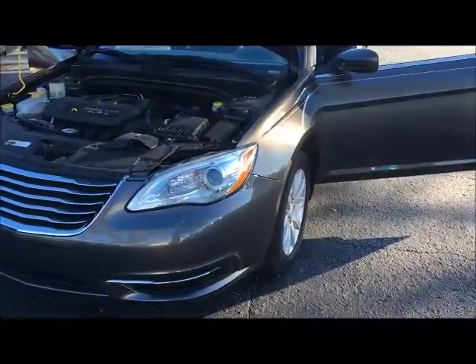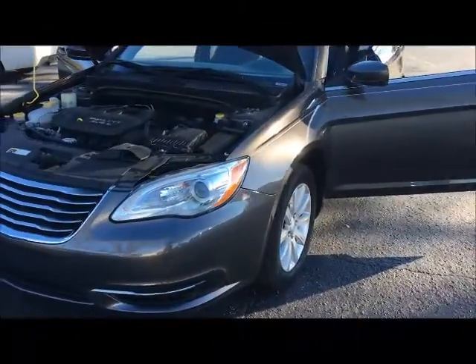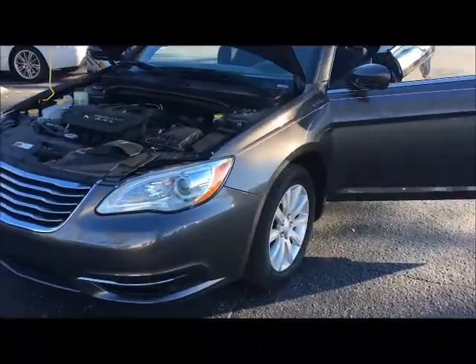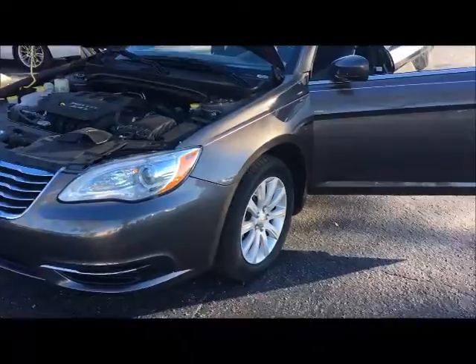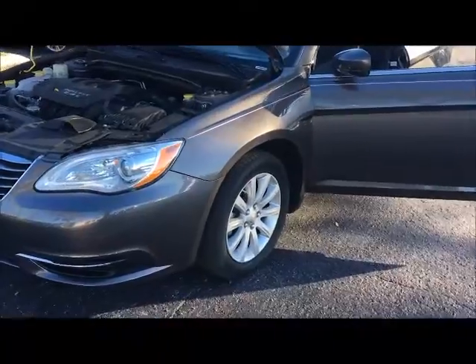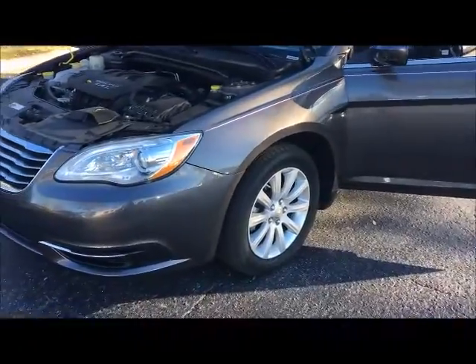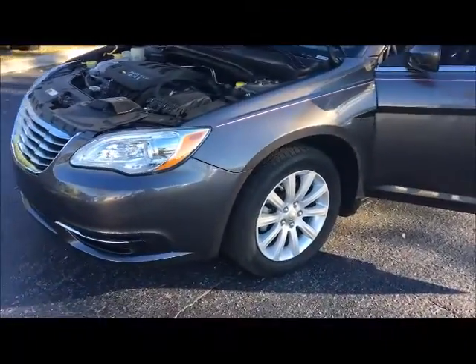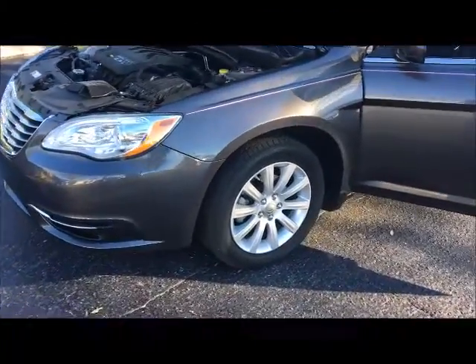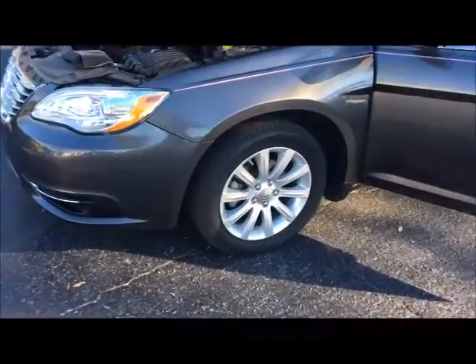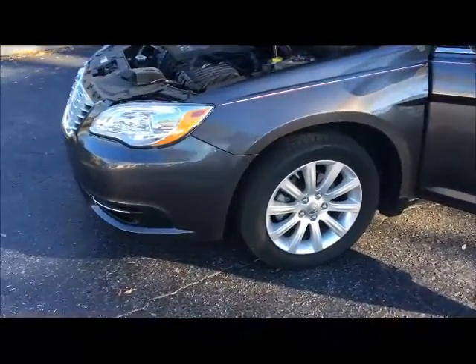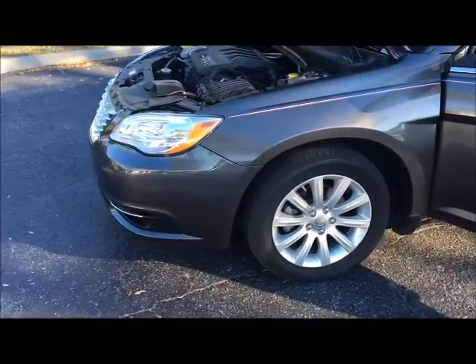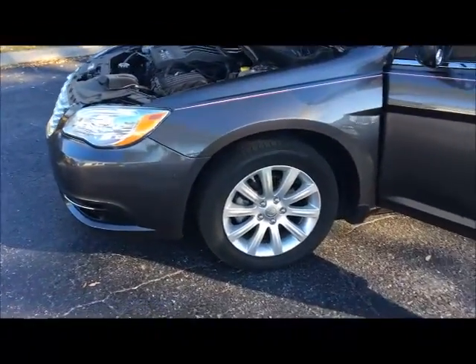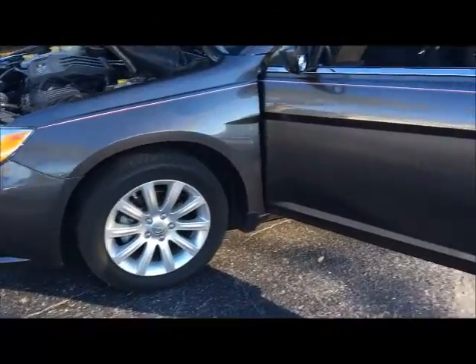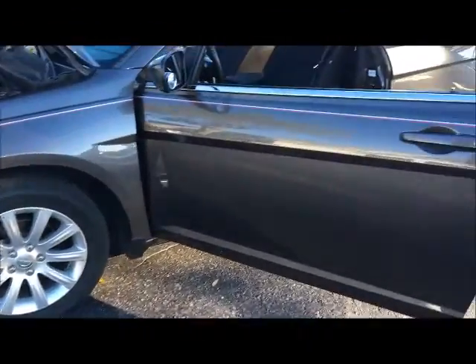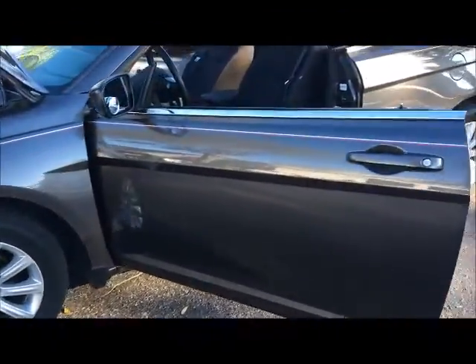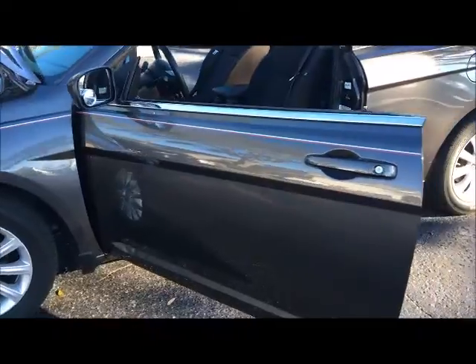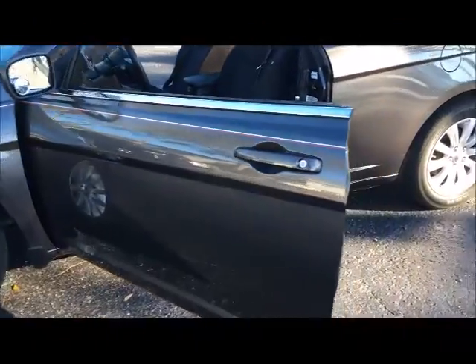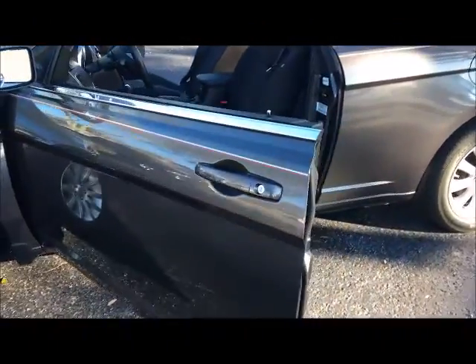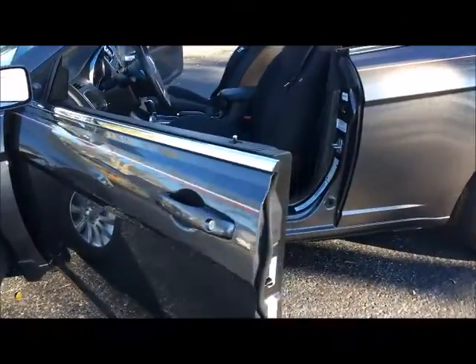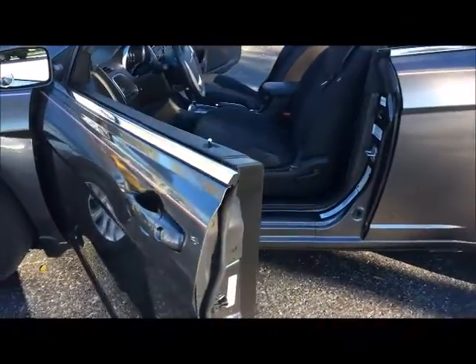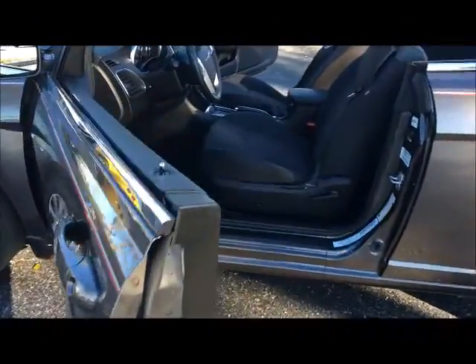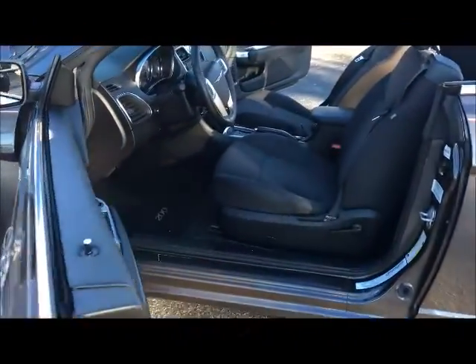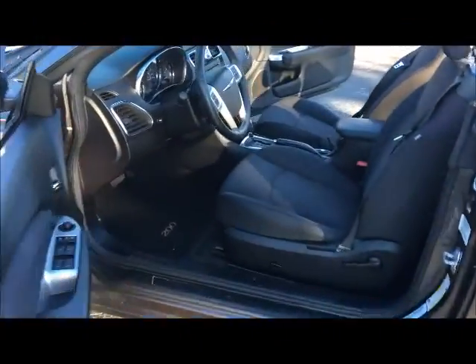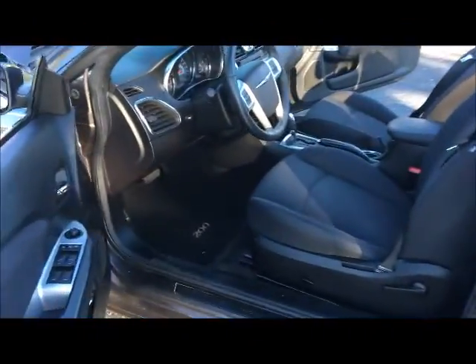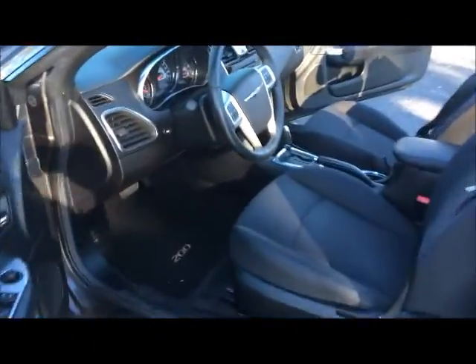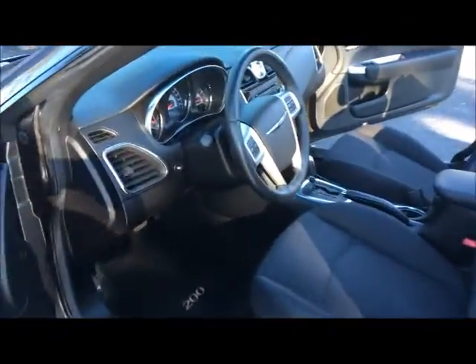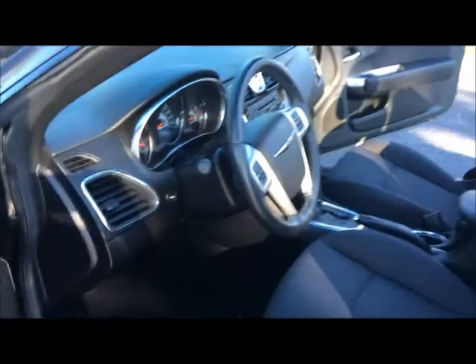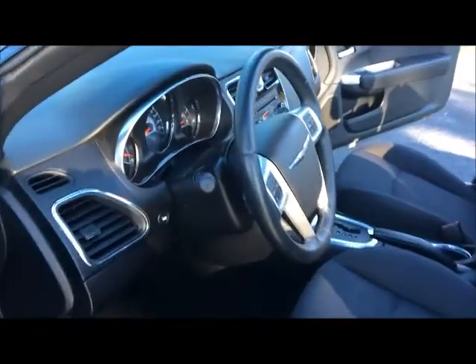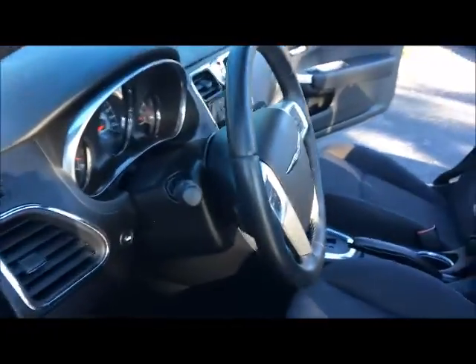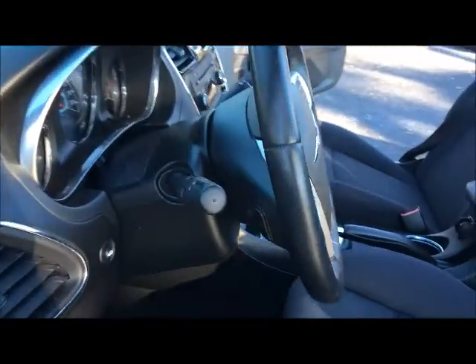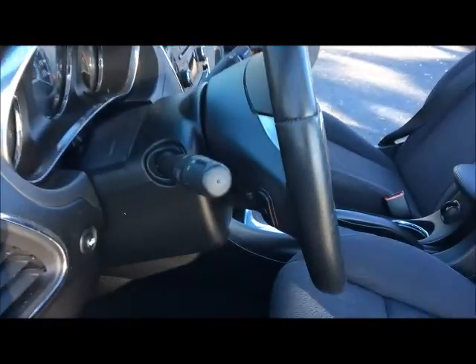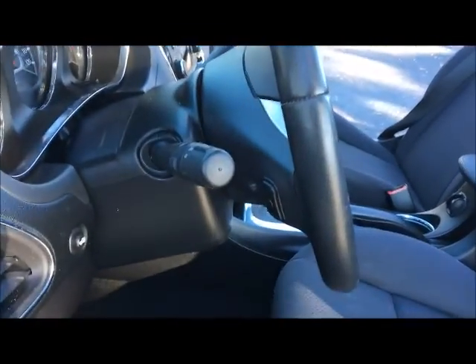This is a Touring model and it comes equipped with 17 inch alloy wheels. It also has dual power seats, cruise control, and controls for the stereo on your steering wheel.